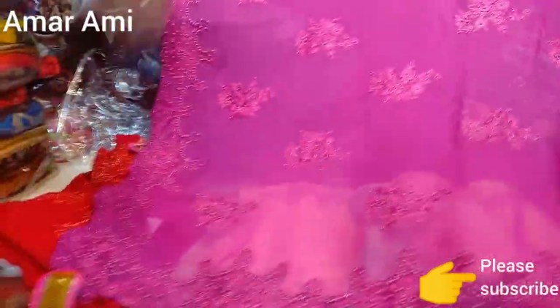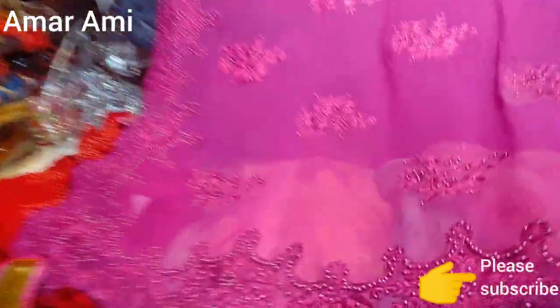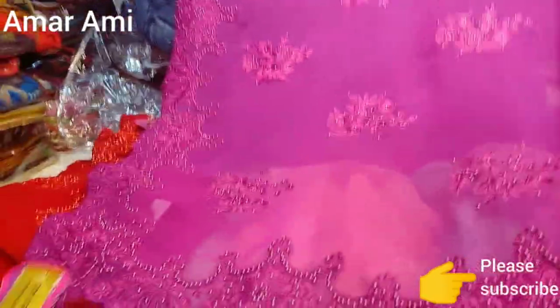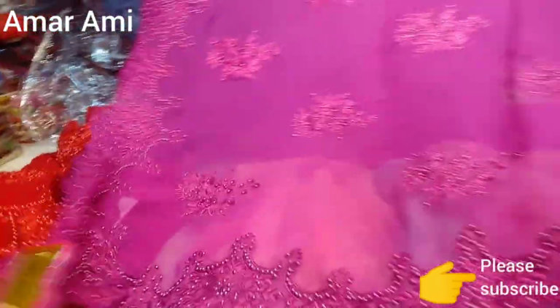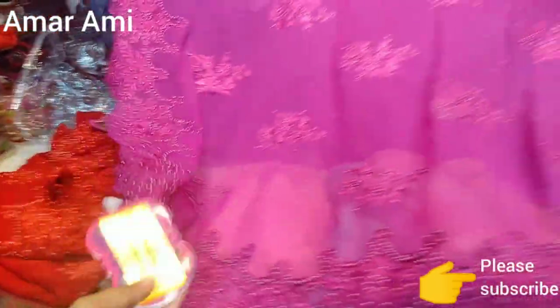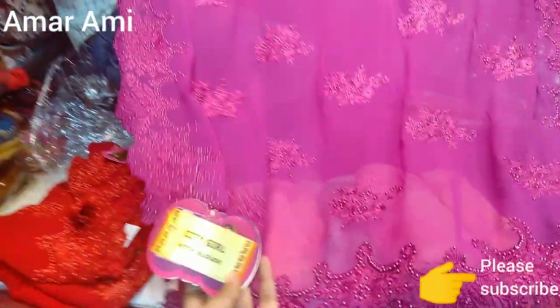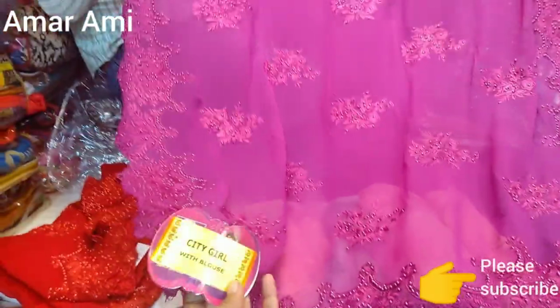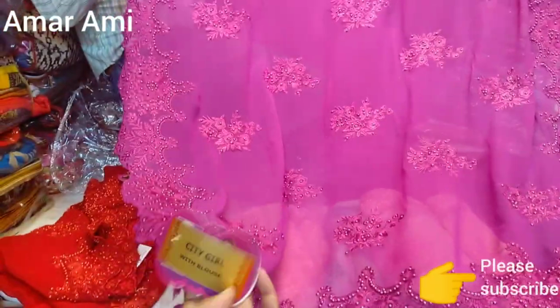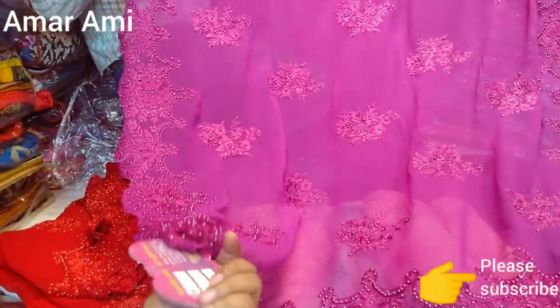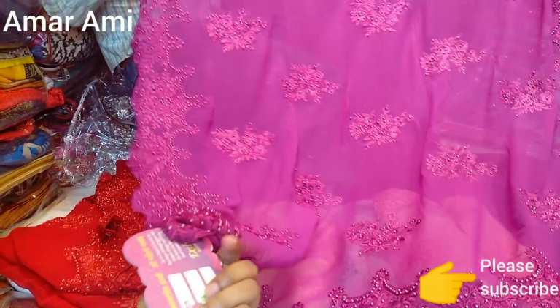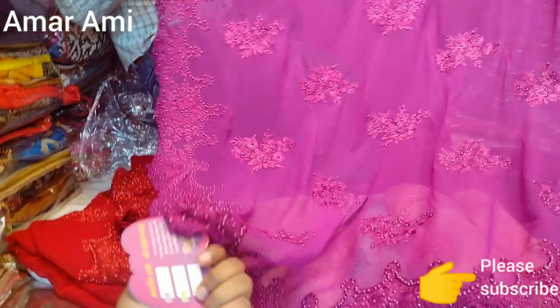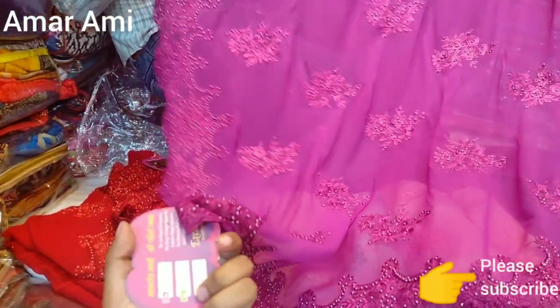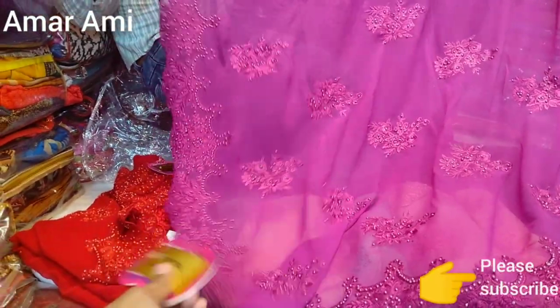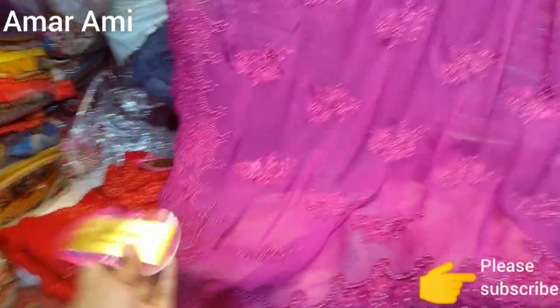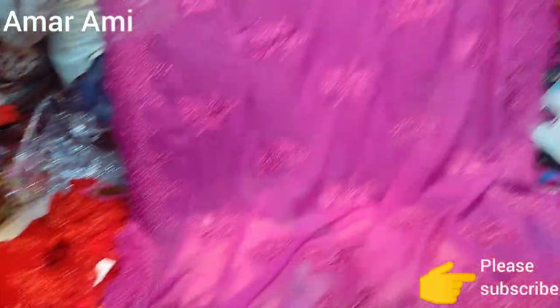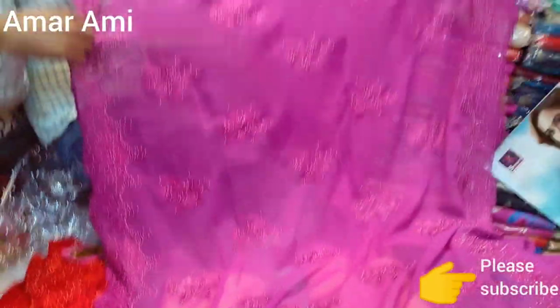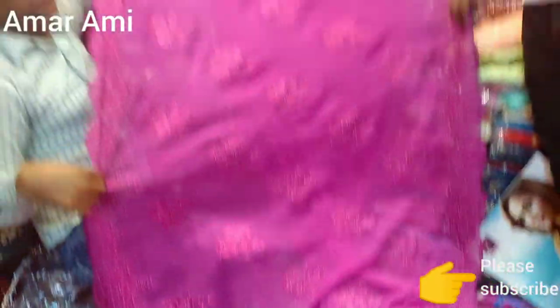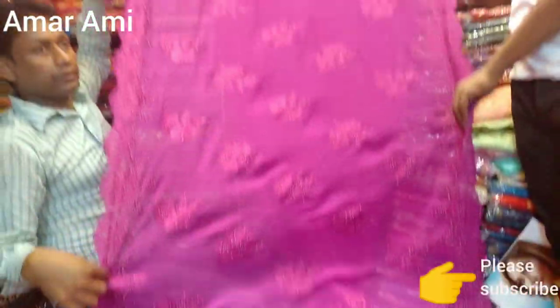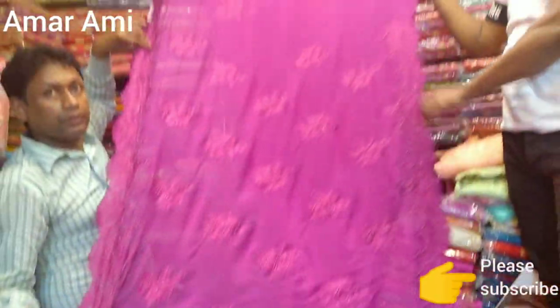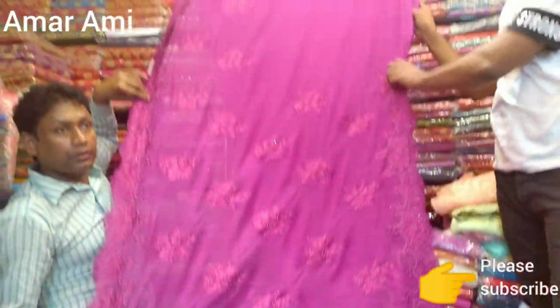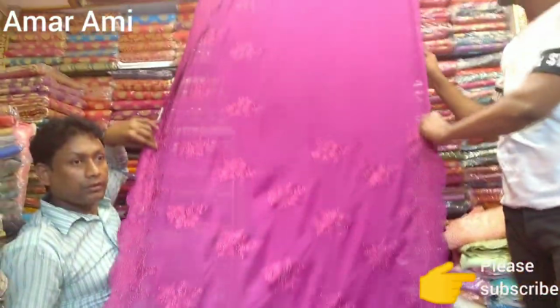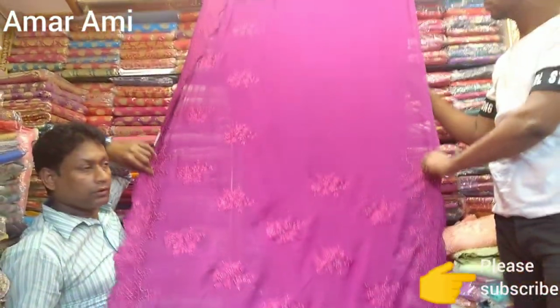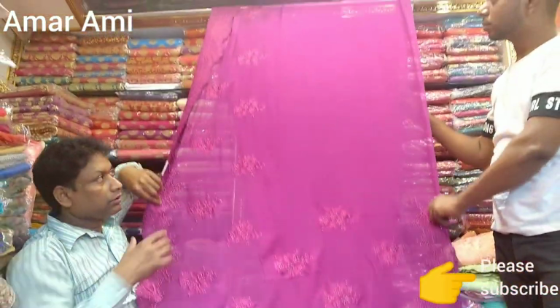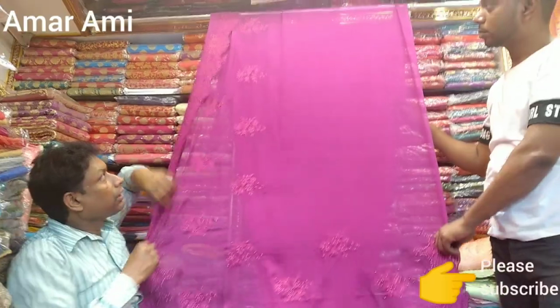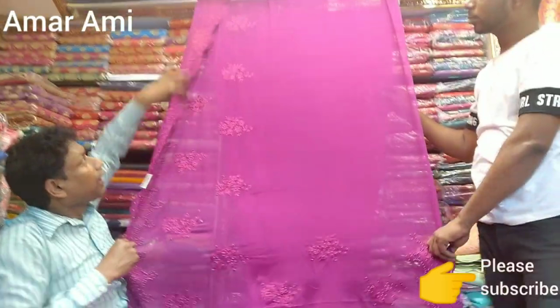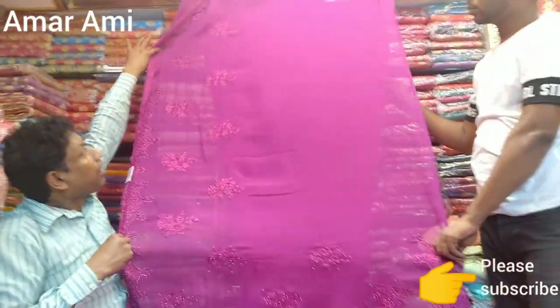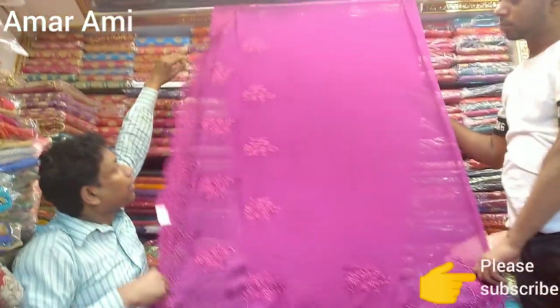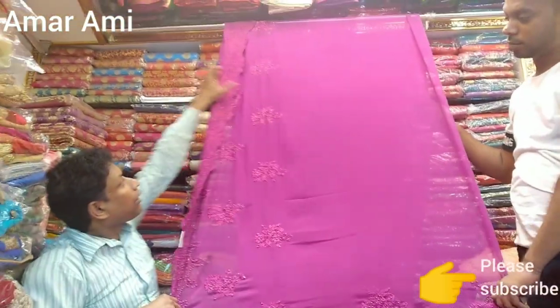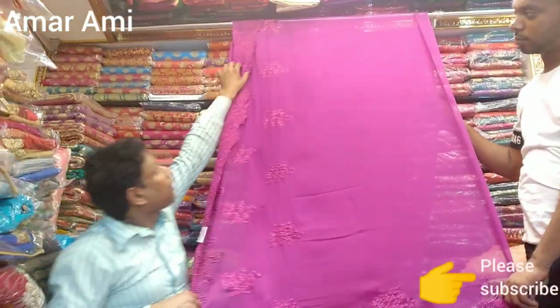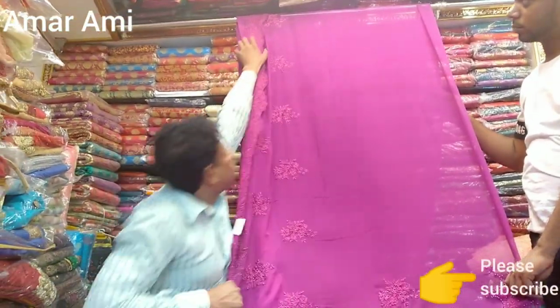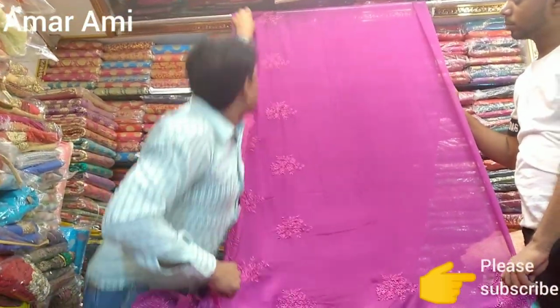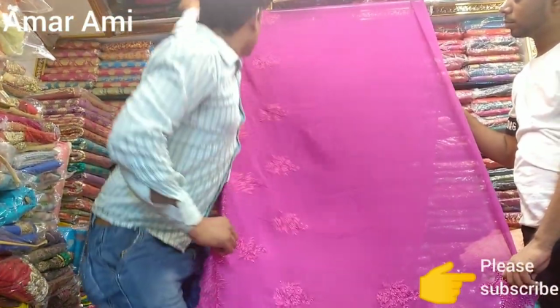We are looking at the Tecta fabric. The color is the original — very beautiful. And the latter one is the Georgette fabric. The Georgette fabric is very beautiful.